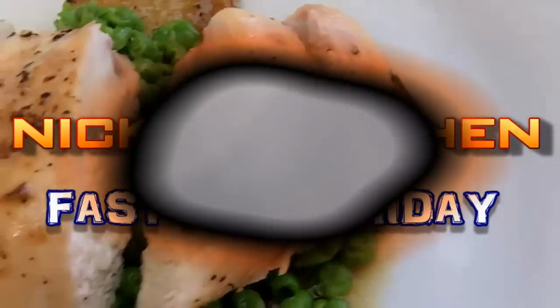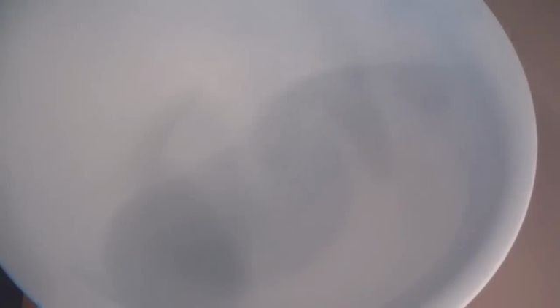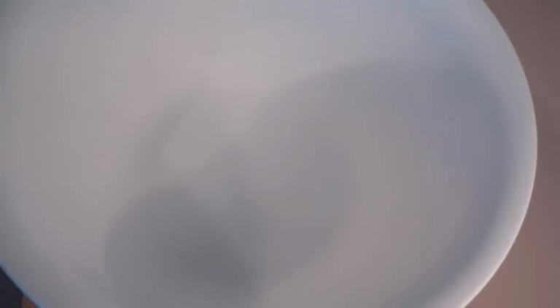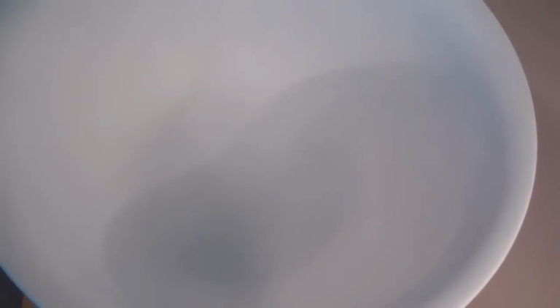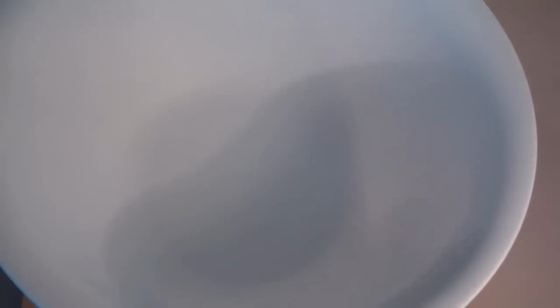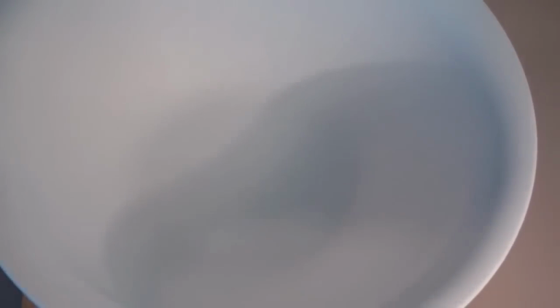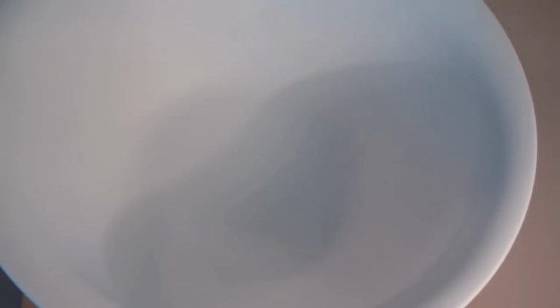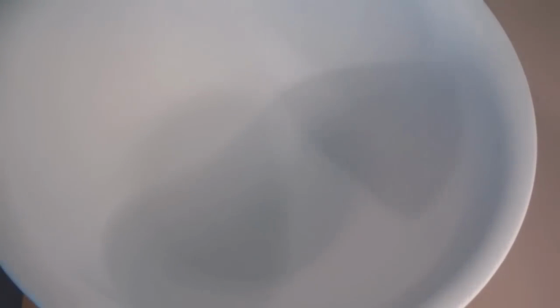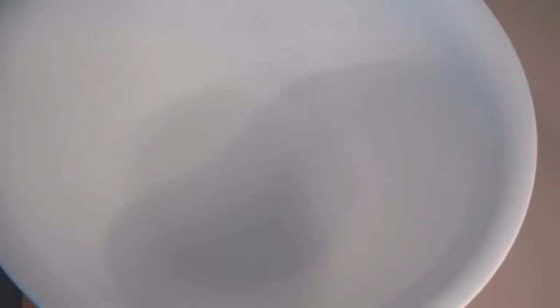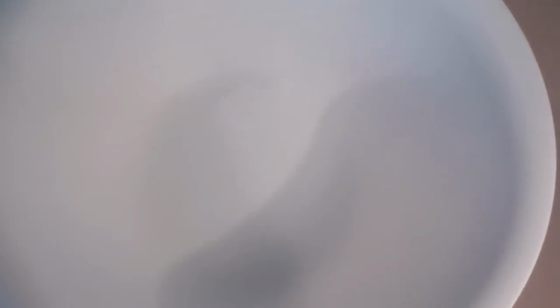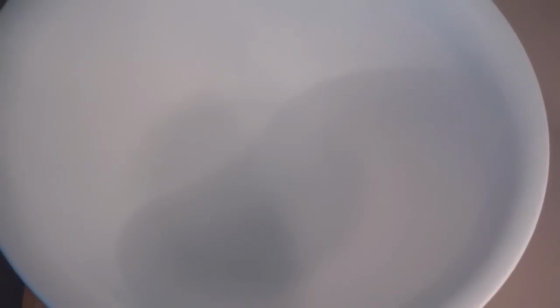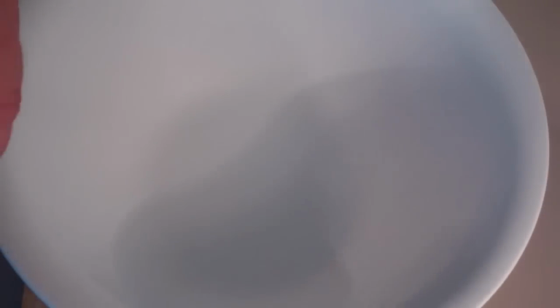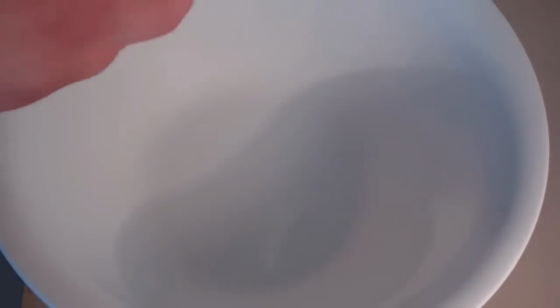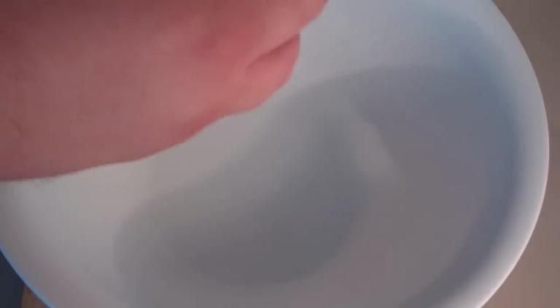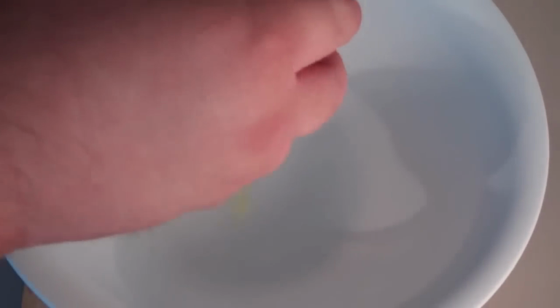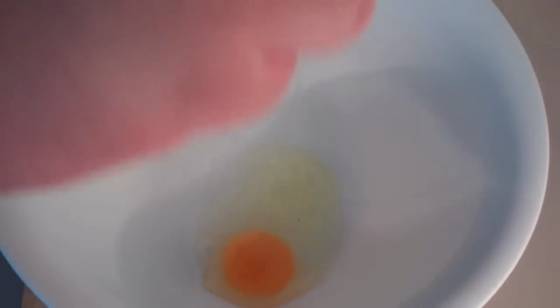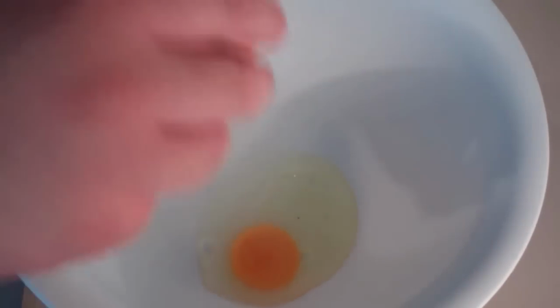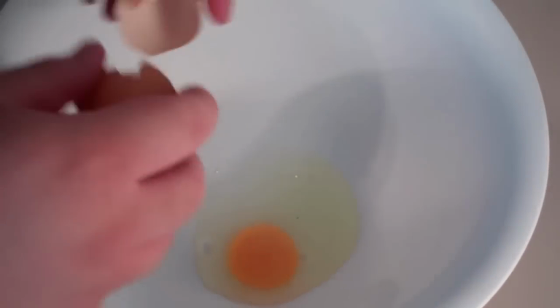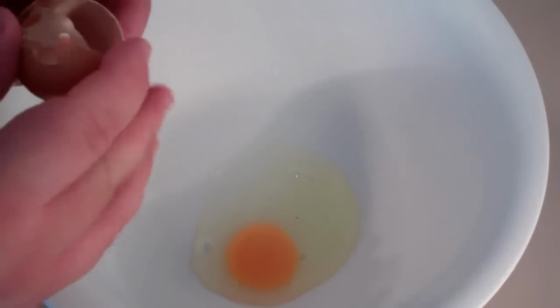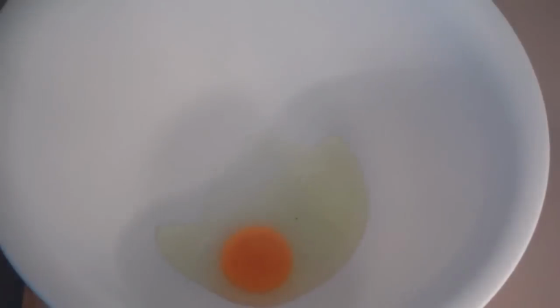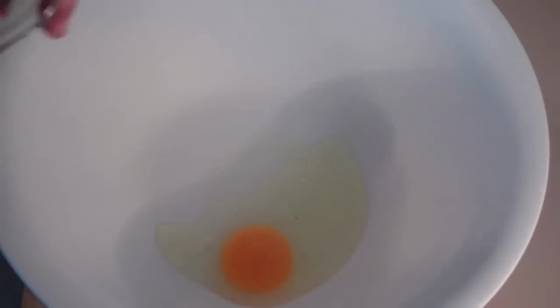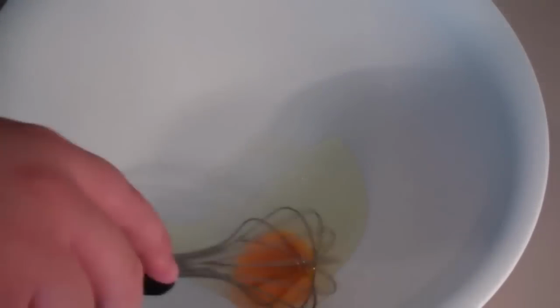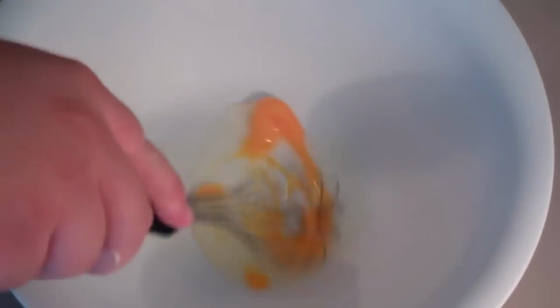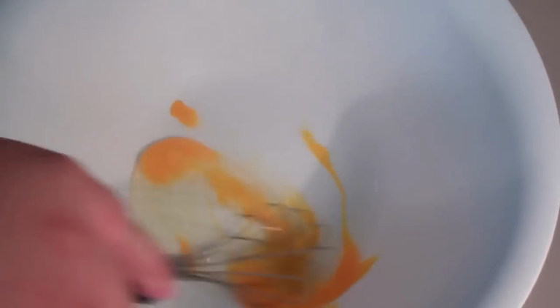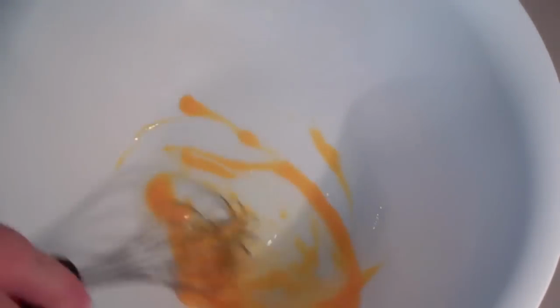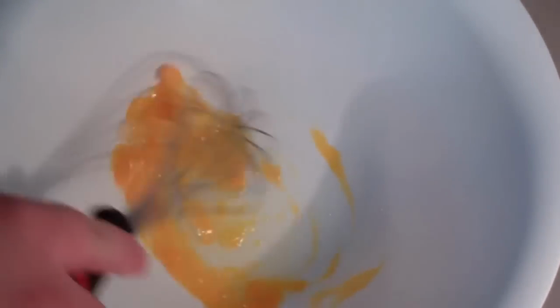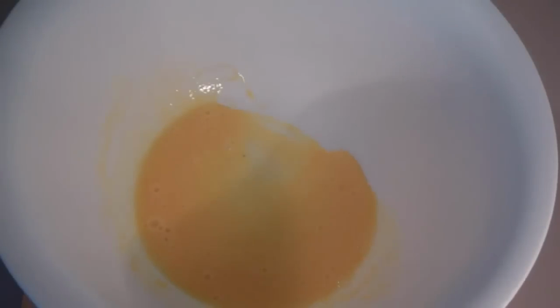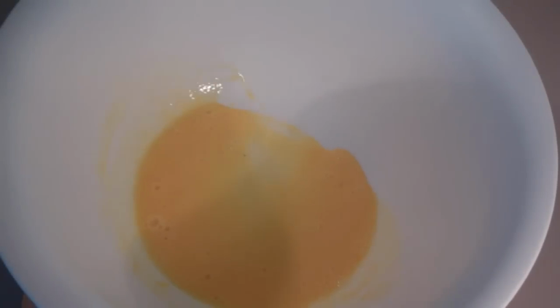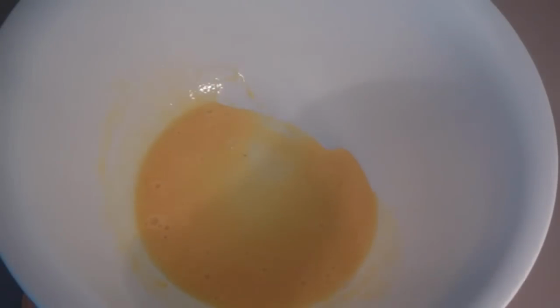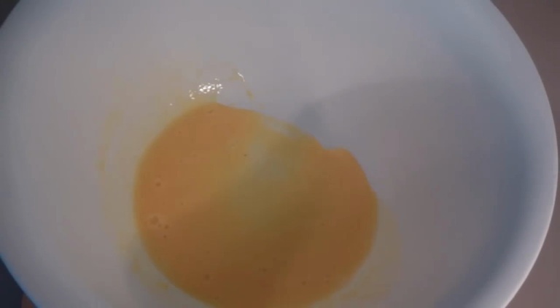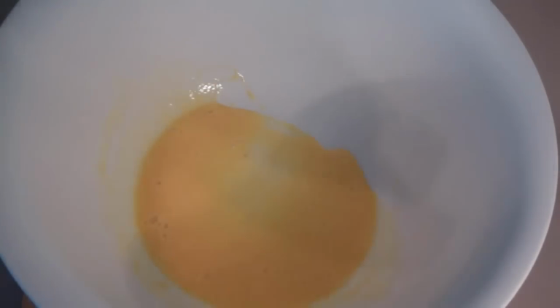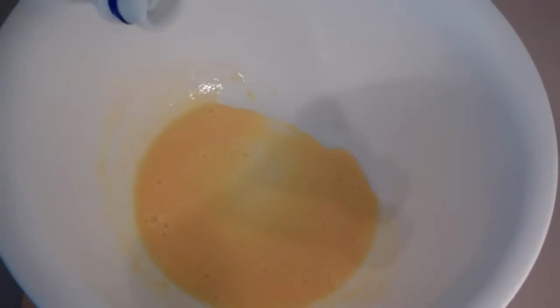So guys, the first thing we're going to do to get started on our fried doughnuts — into a large bowl, I'm just going to crack an egg straight in and give that egg a quick whisk. Then I'm going to add in some milk.